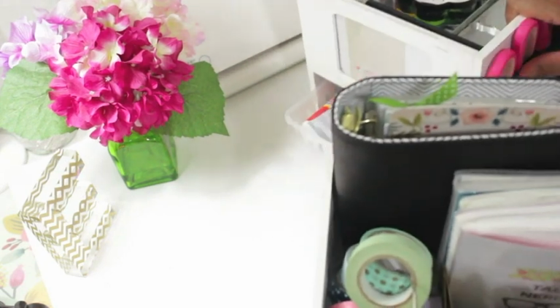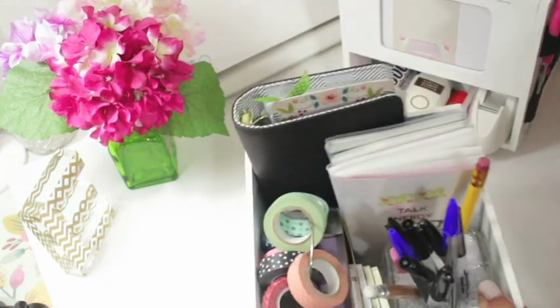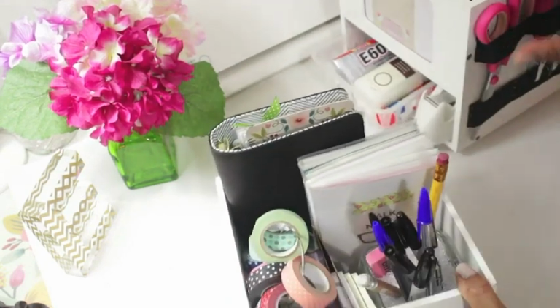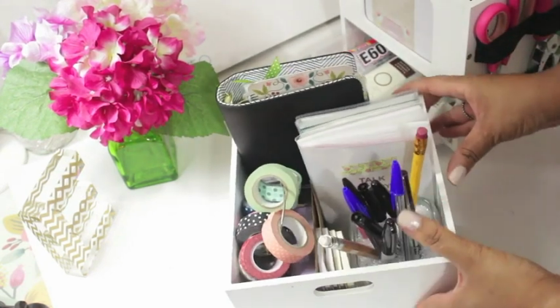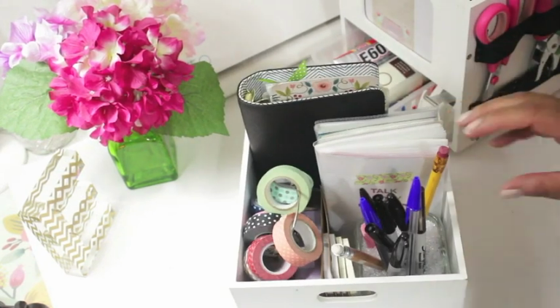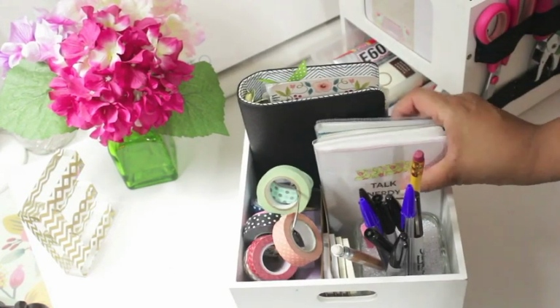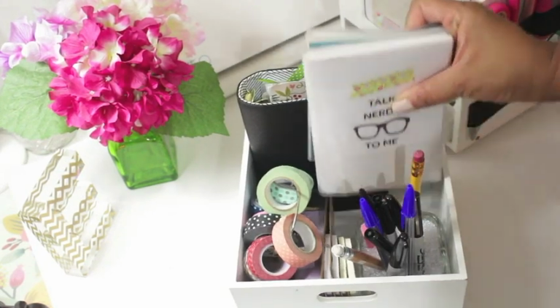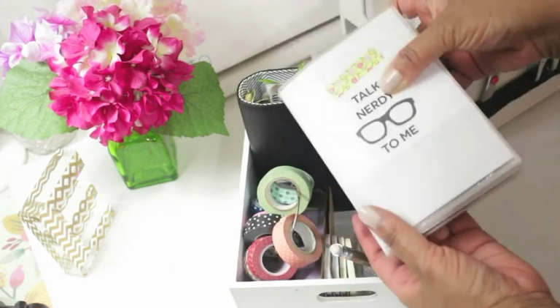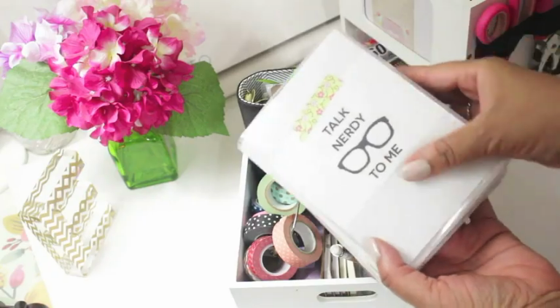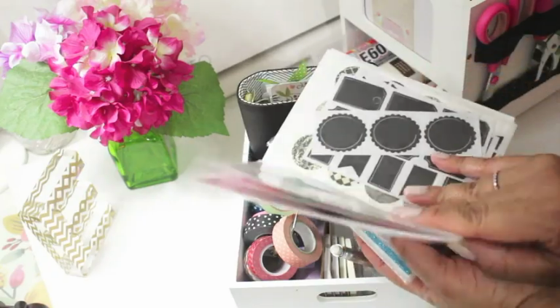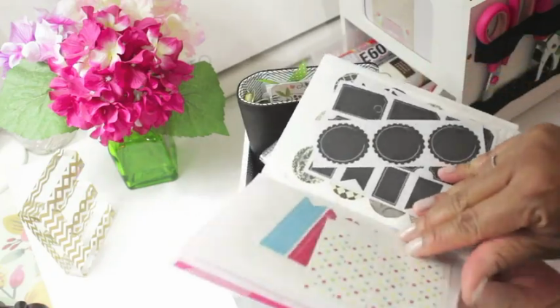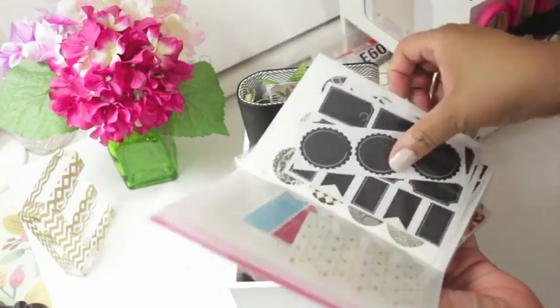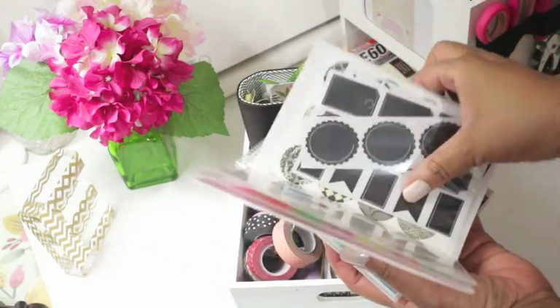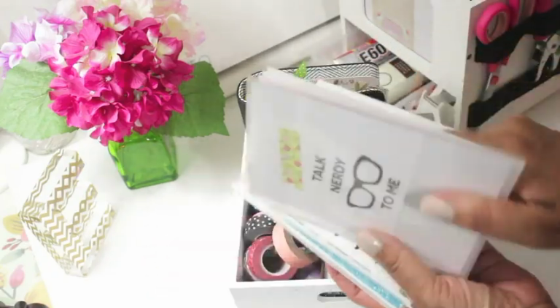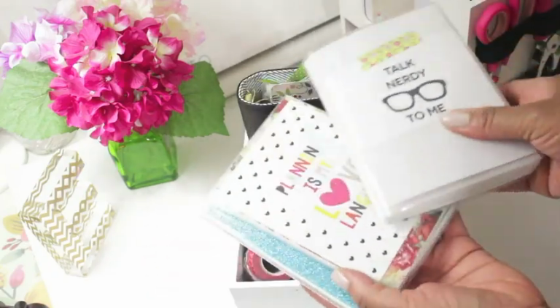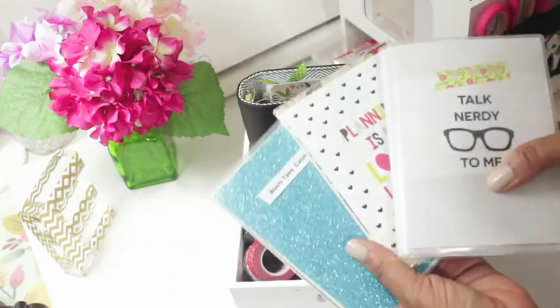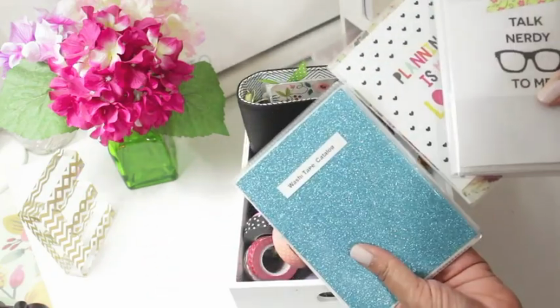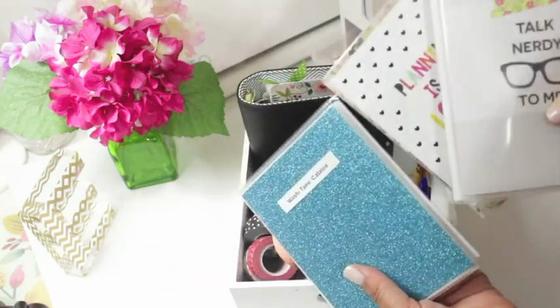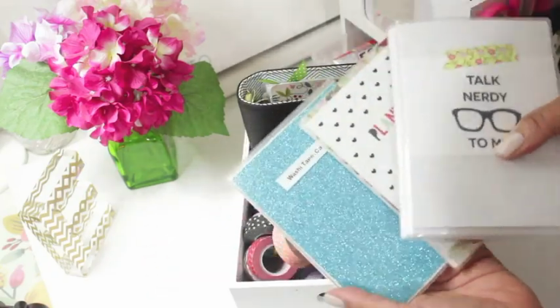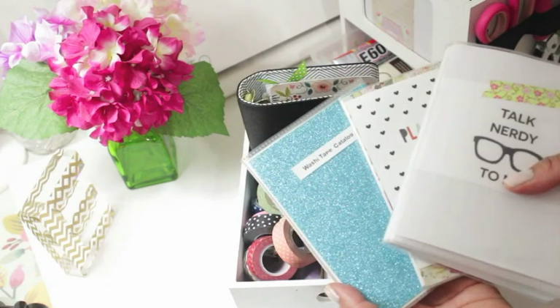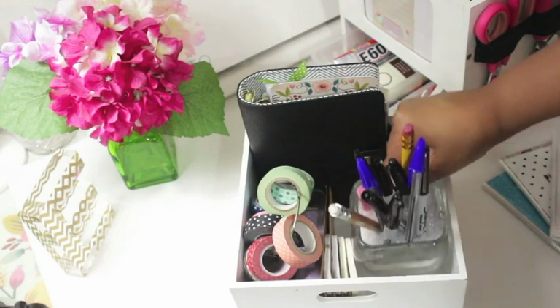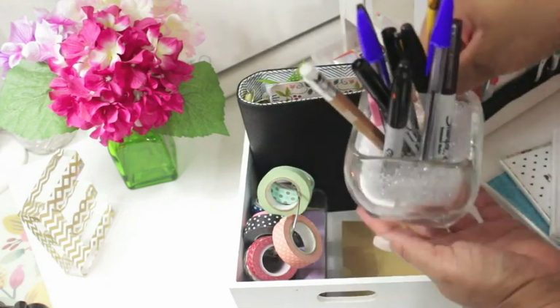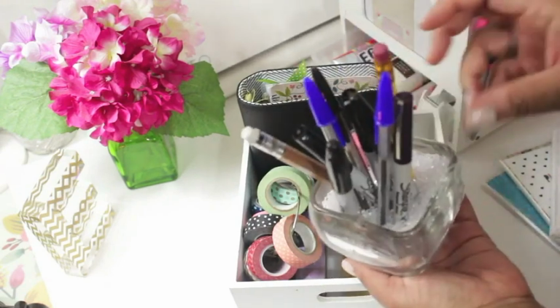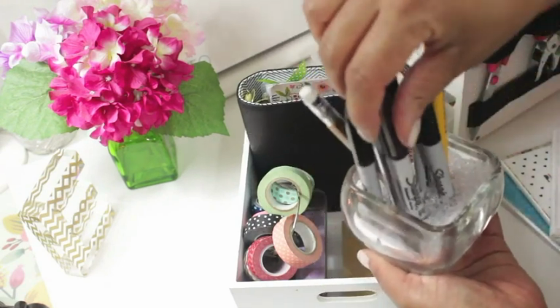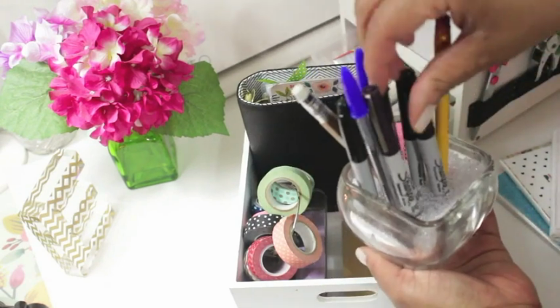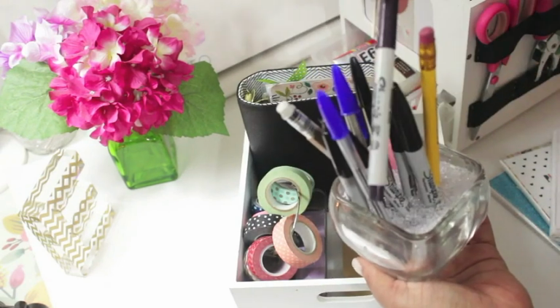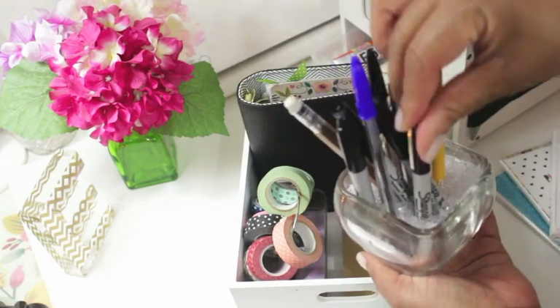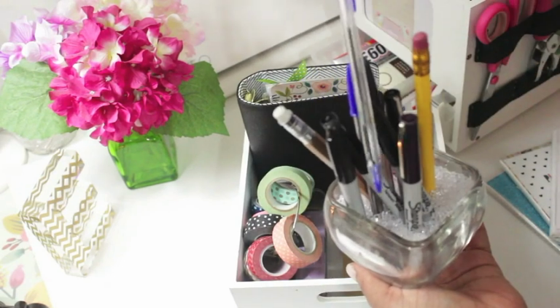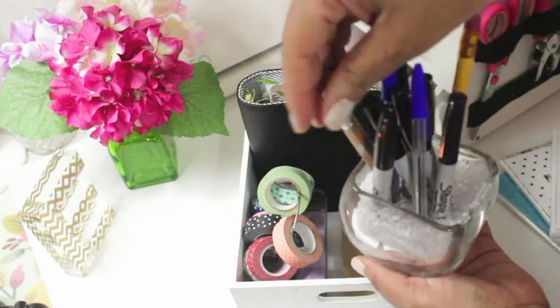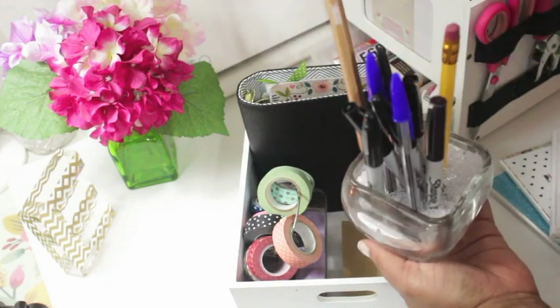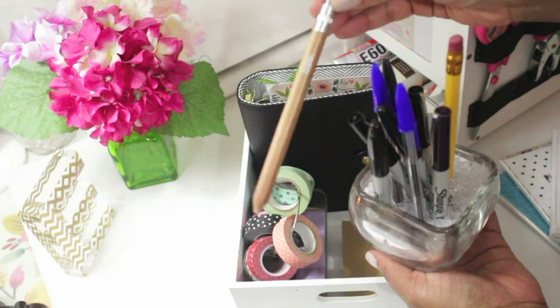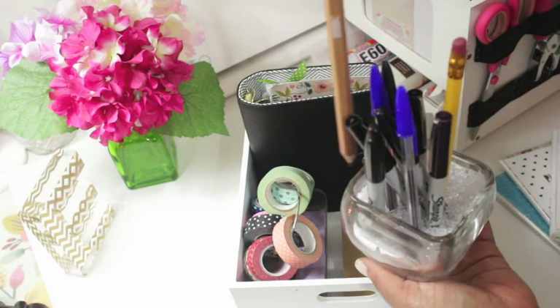The top portion of my carousel is removable and it holds a lot of planner items. I keep my mini sticker album stored up here as well as my washi tape booklet. I also have a little glass bowl filled with clear beads to help keep my pens and pencils standing upright.